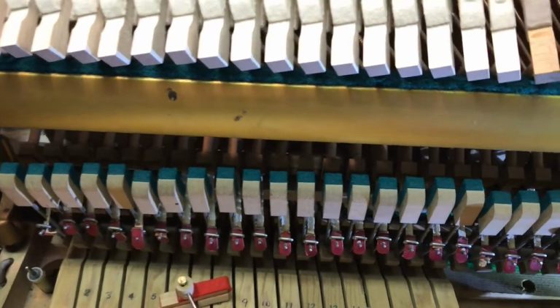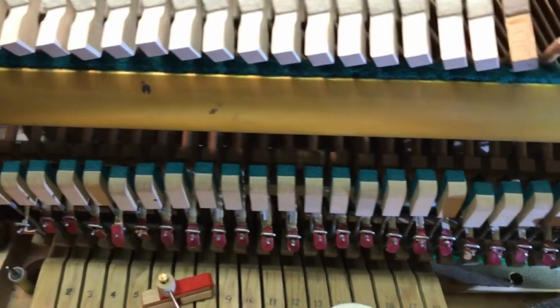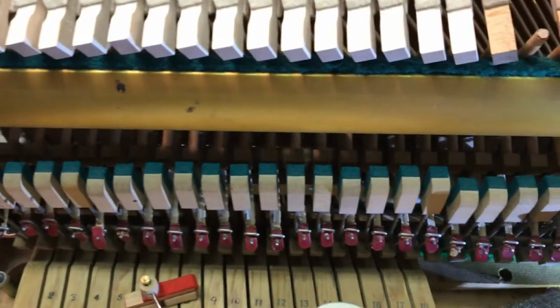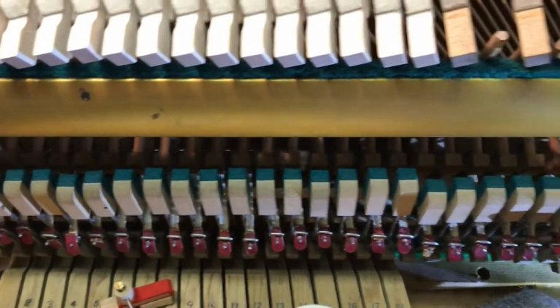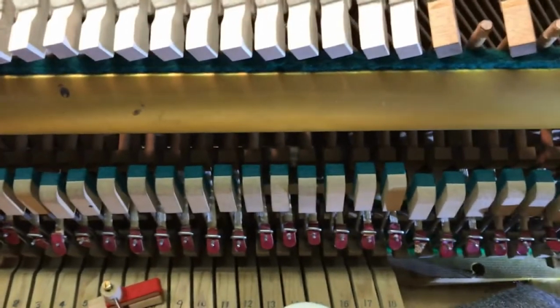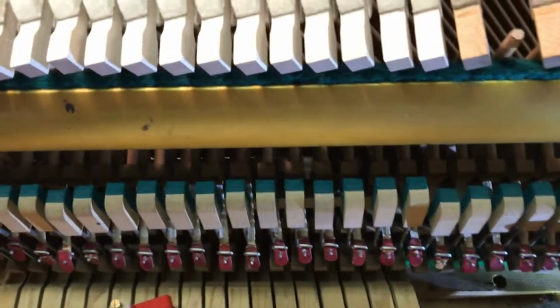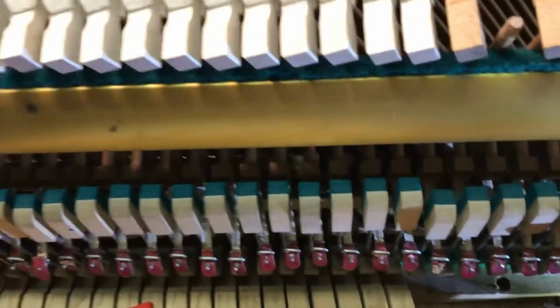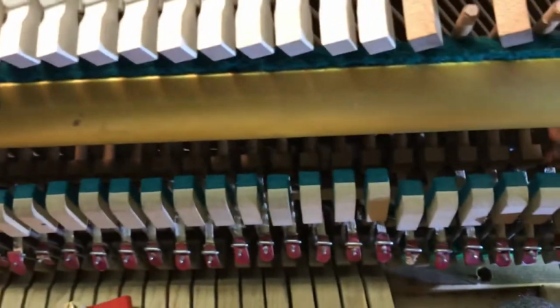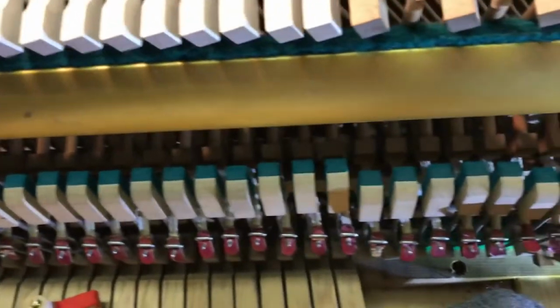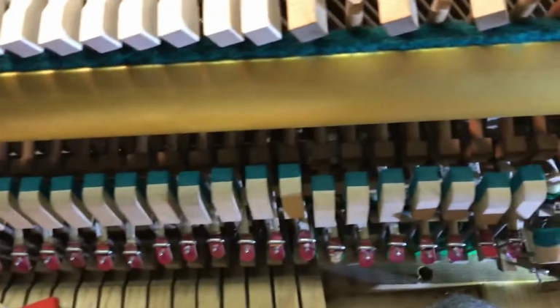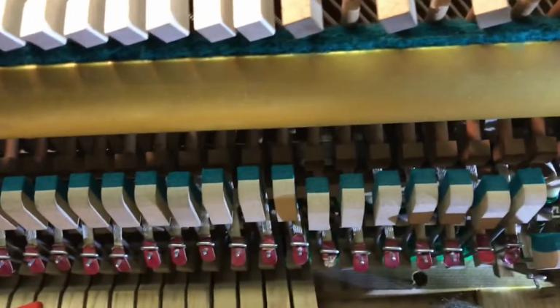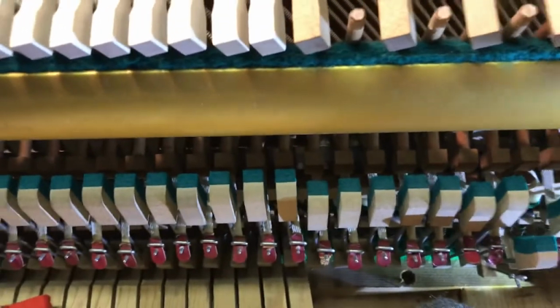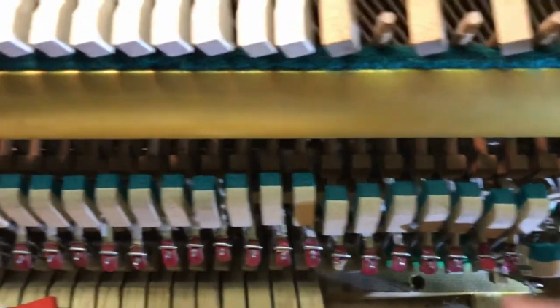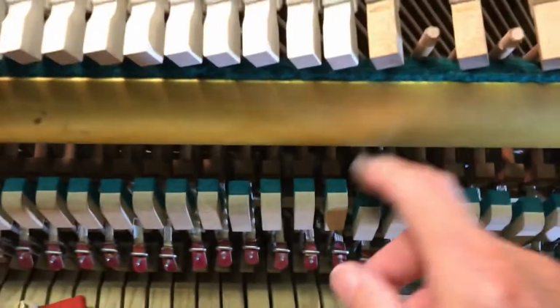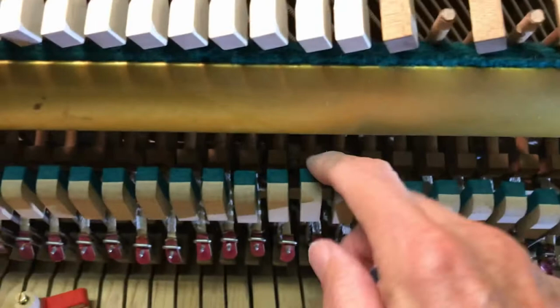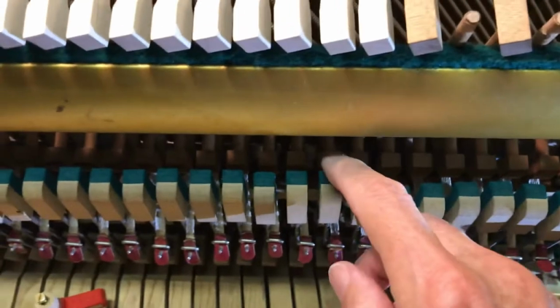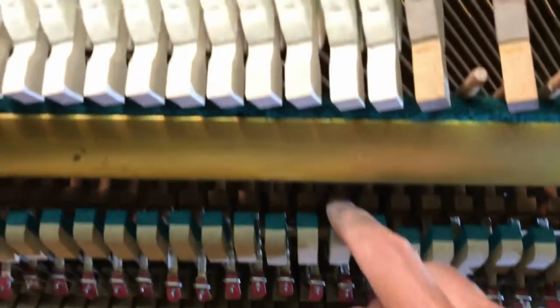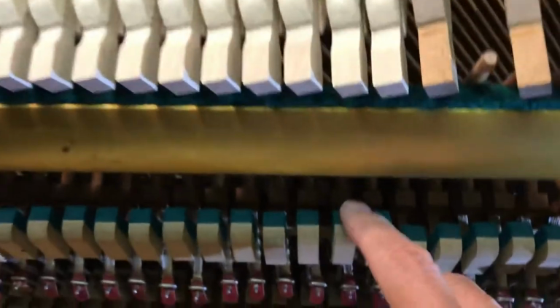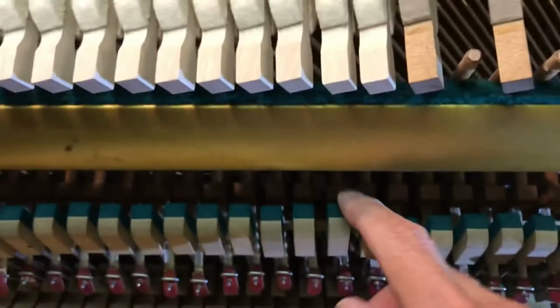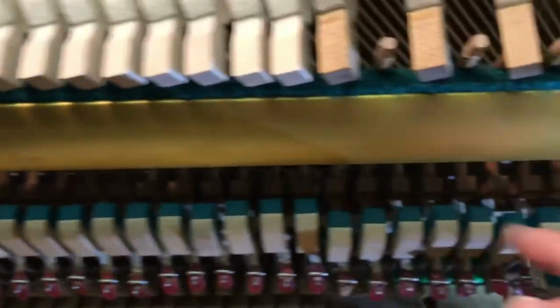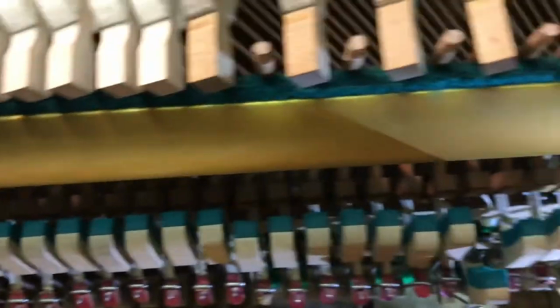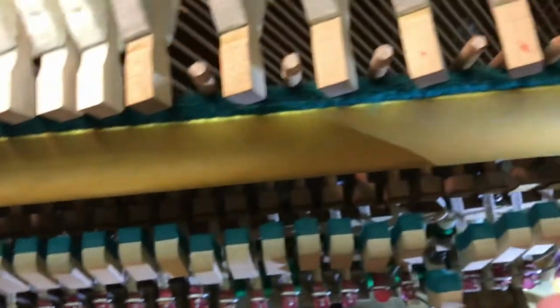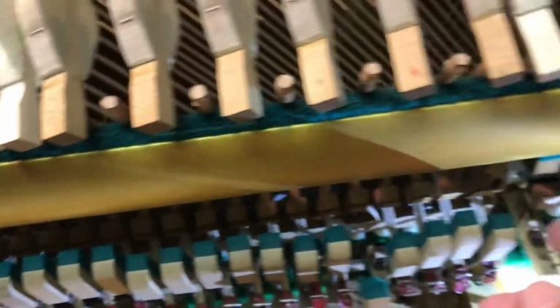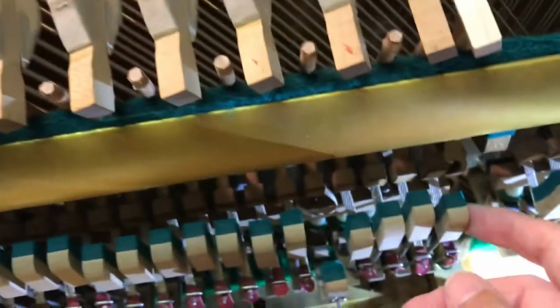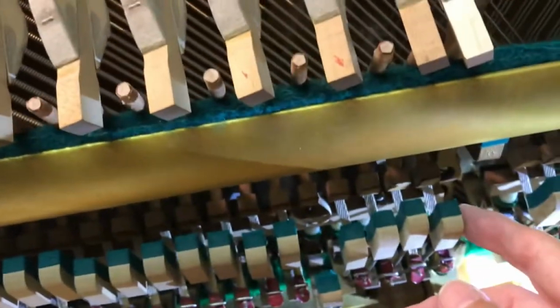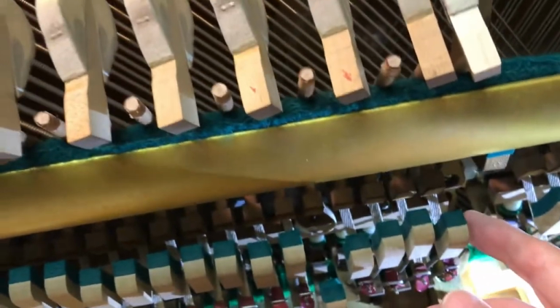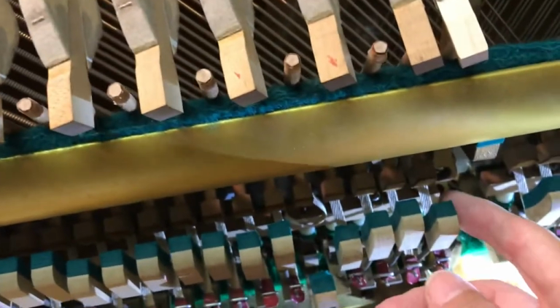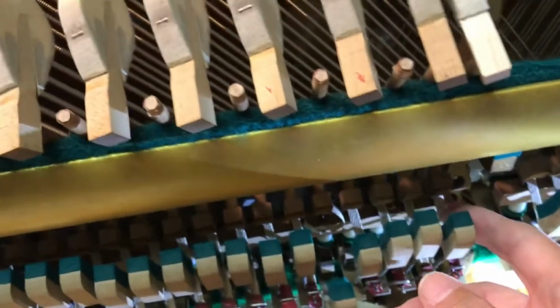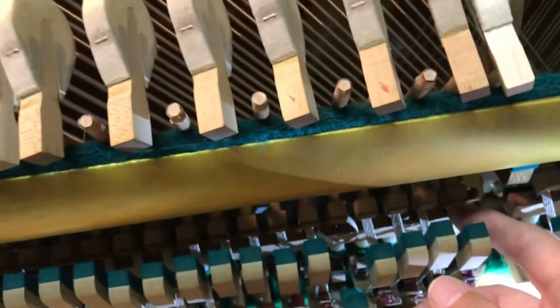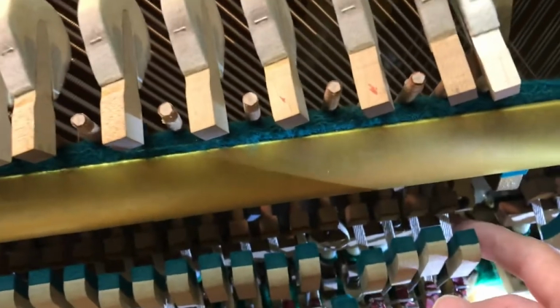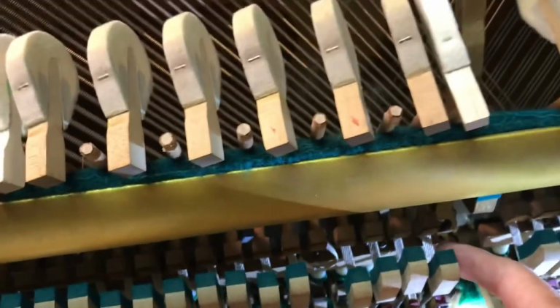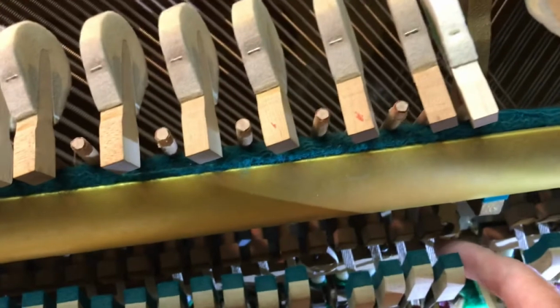But there are so many other things. The back checks are these felts here and the buckskin that's behind them — it's all badly worn in the middle section, so I'm going to have to see if I can get more of that material.